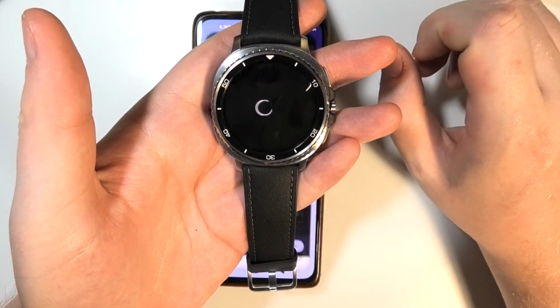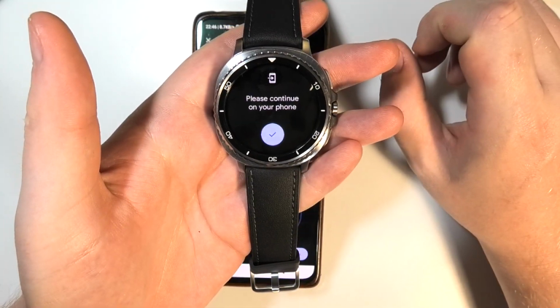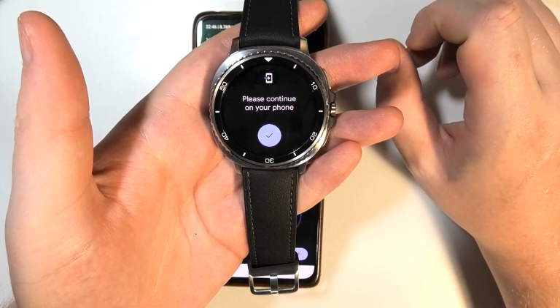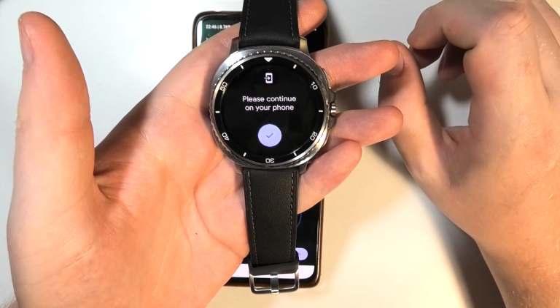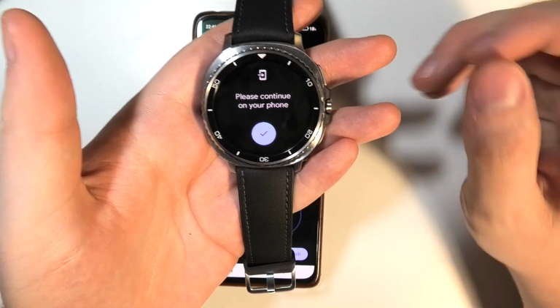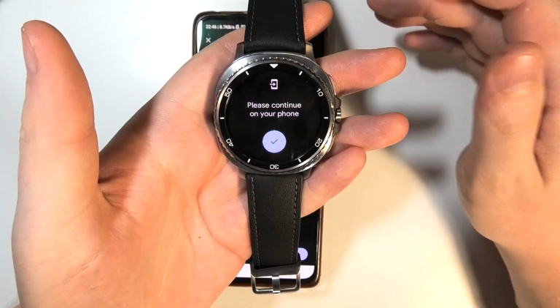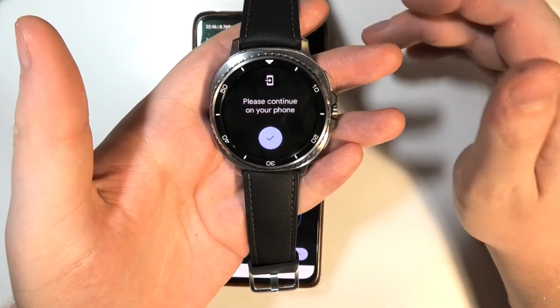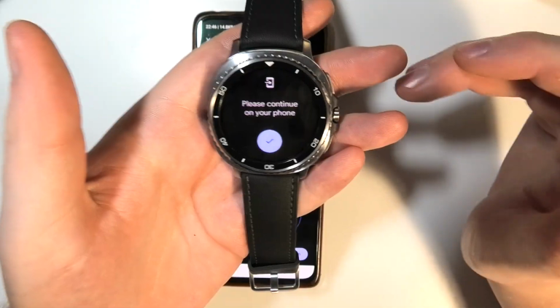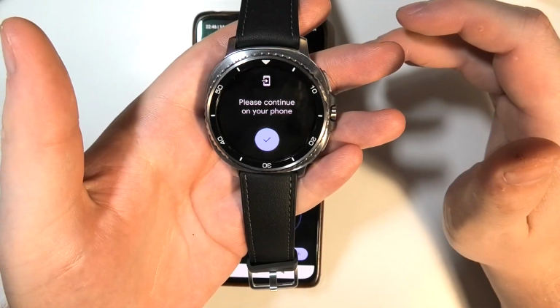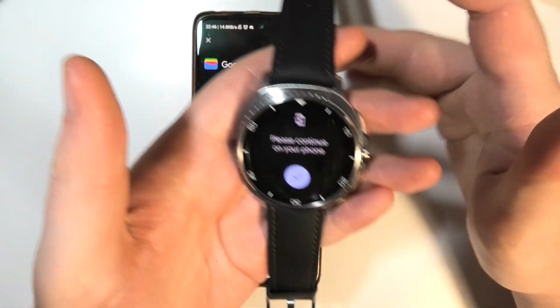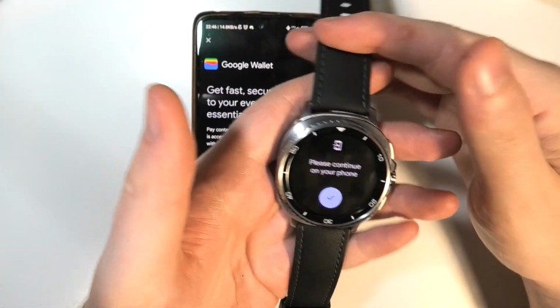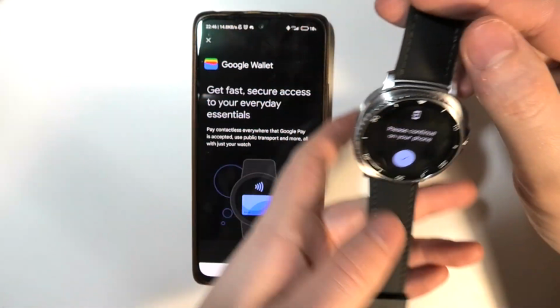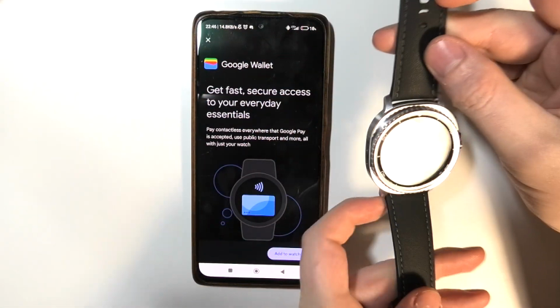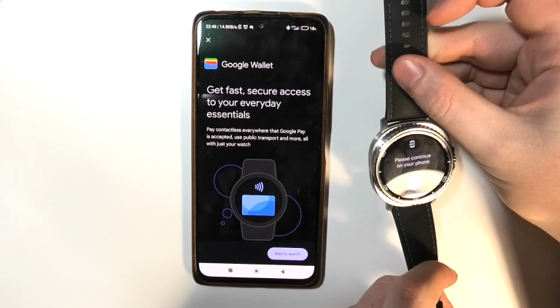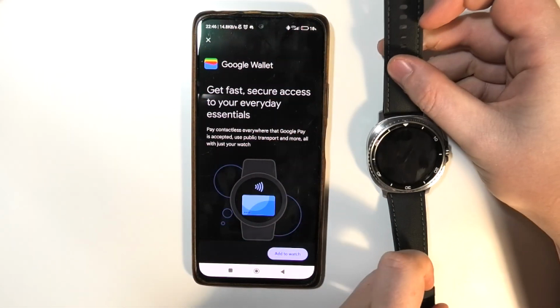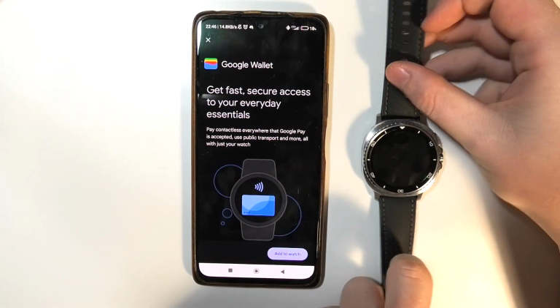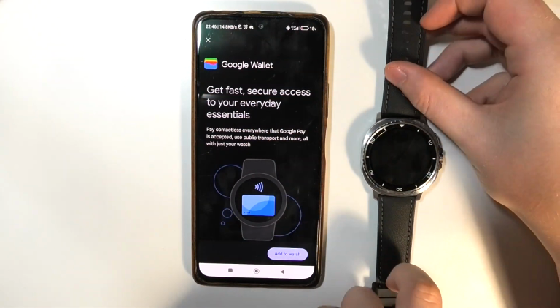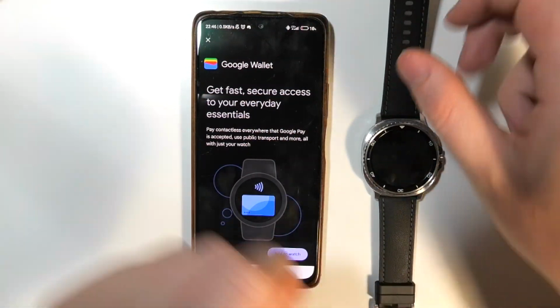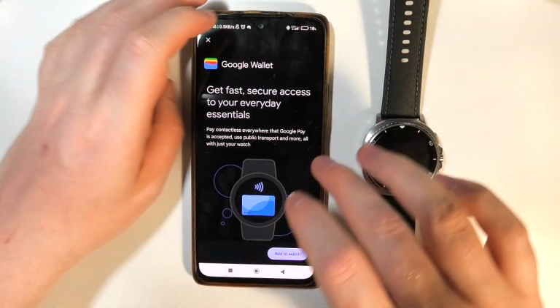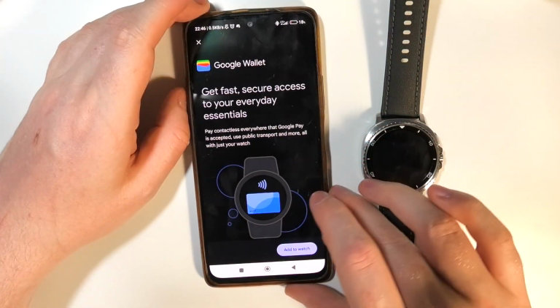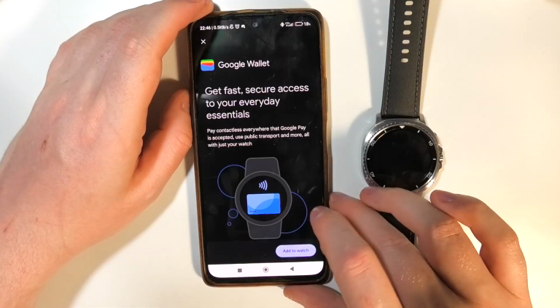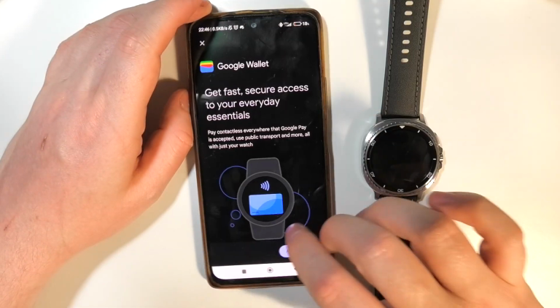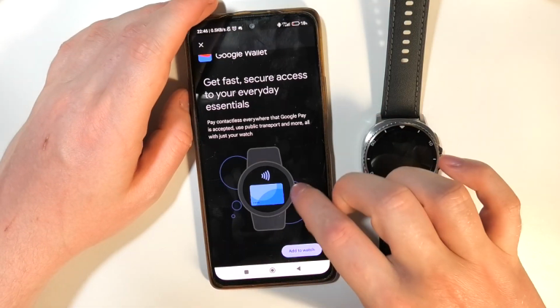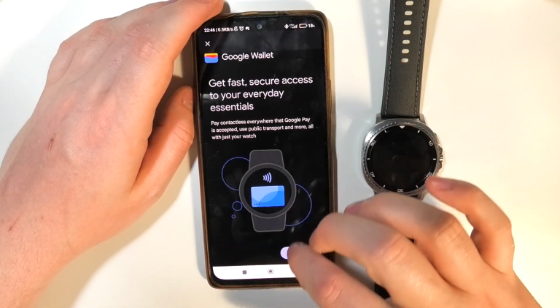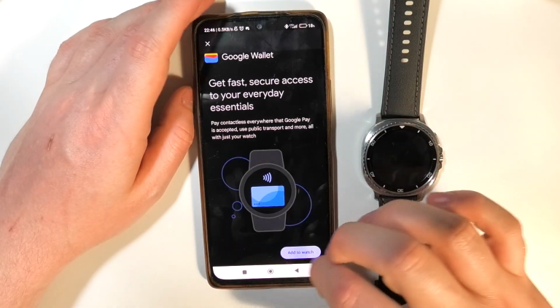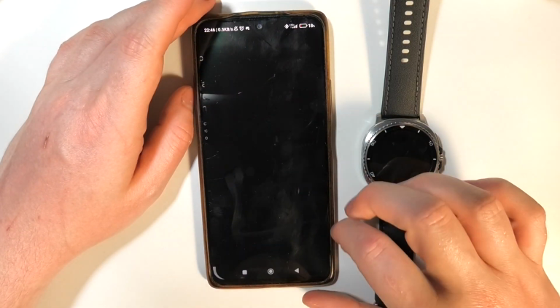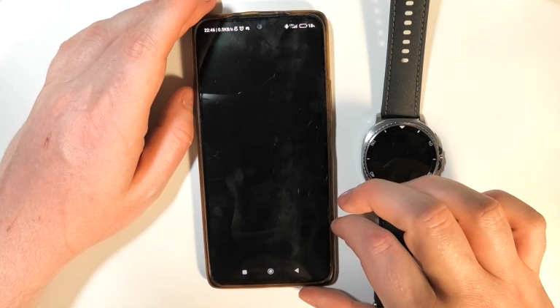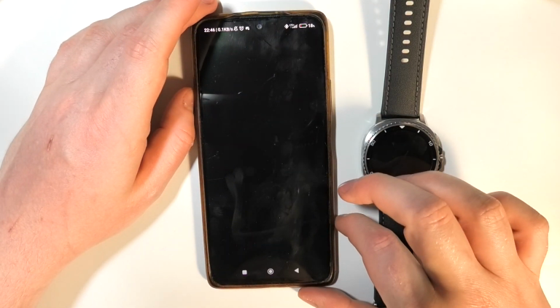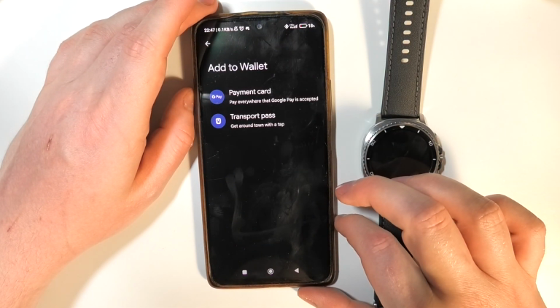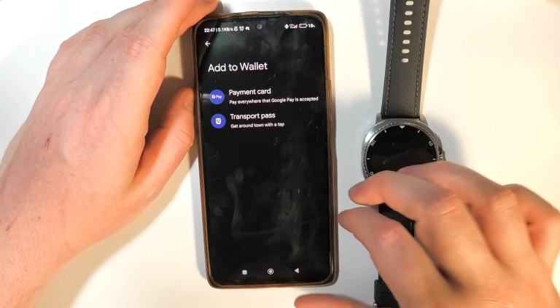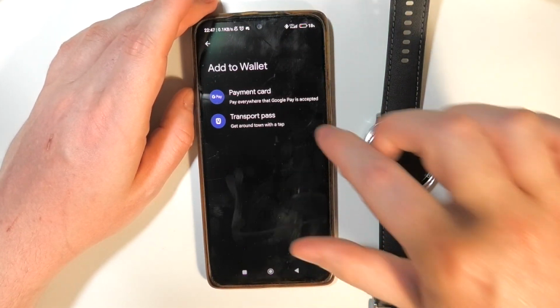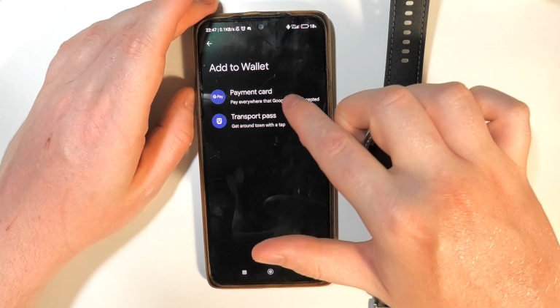Click on the plus button. Make sure that your phone is connected to your watch, and then we can transfer to the phone. On the phone itself, select 'Add to Watch.'